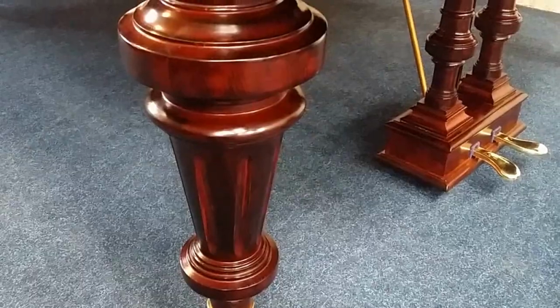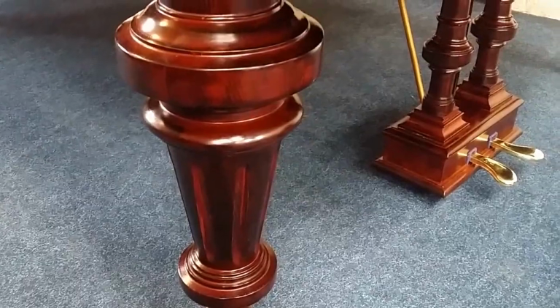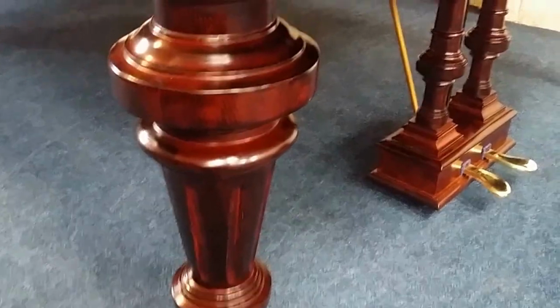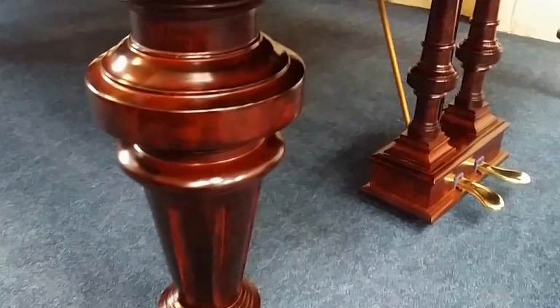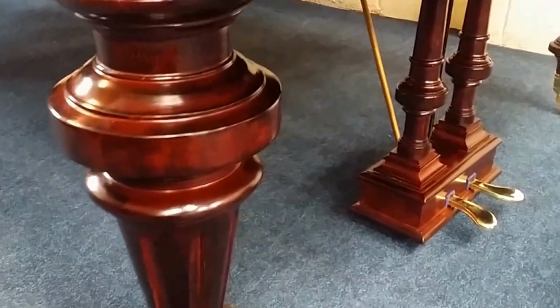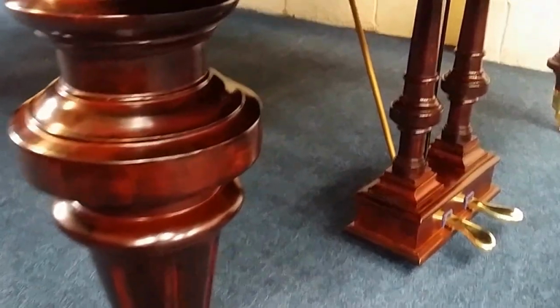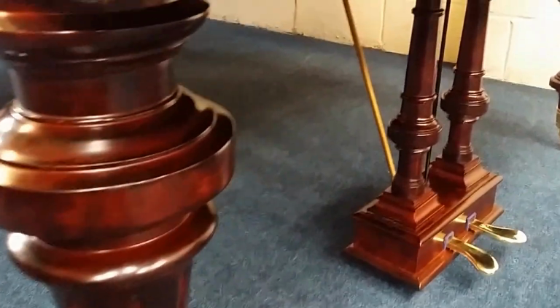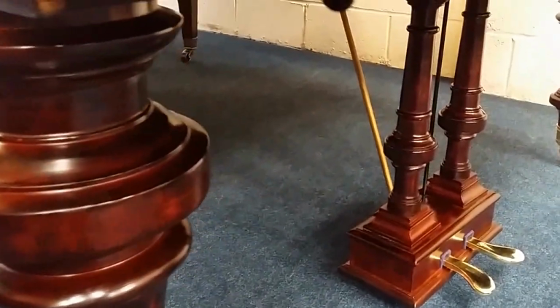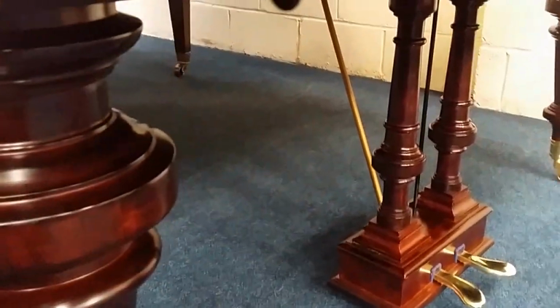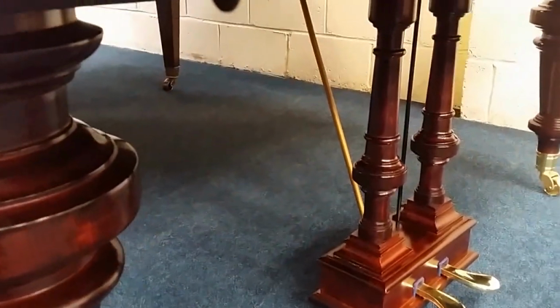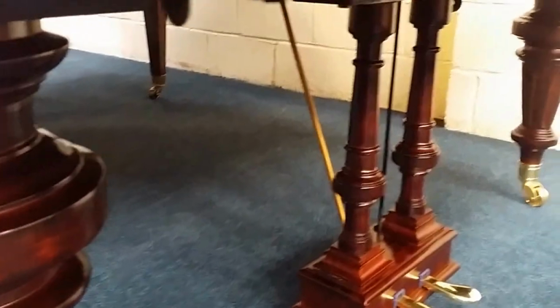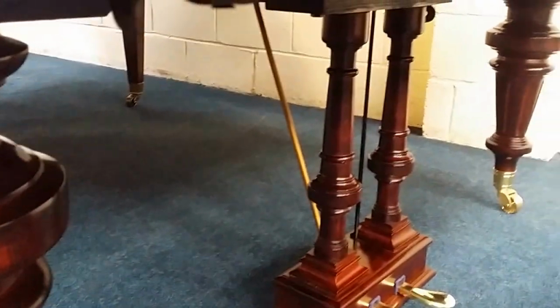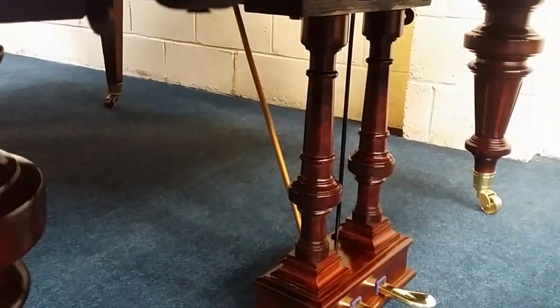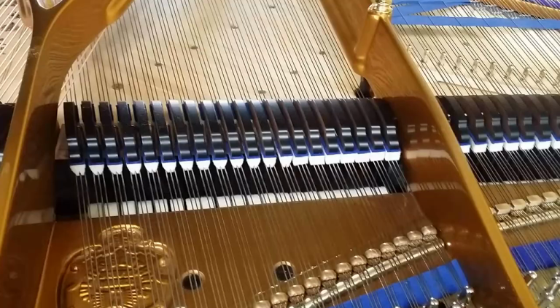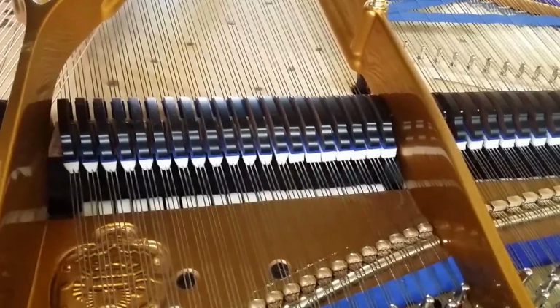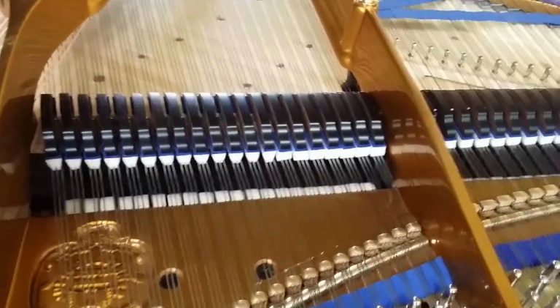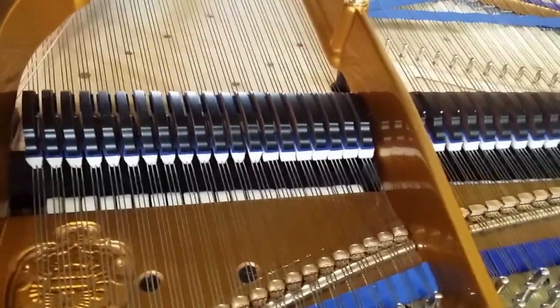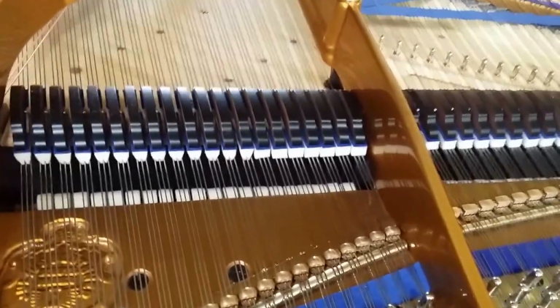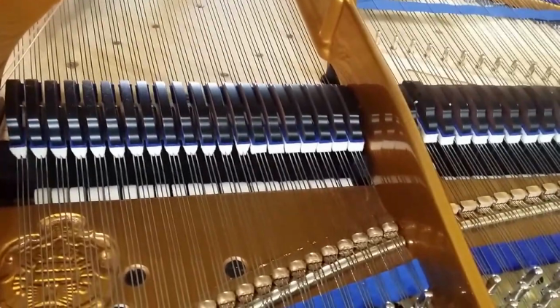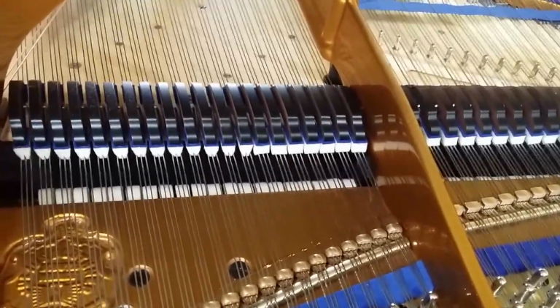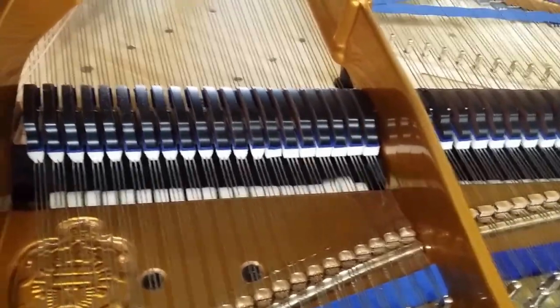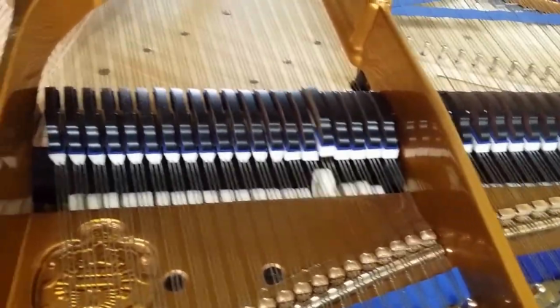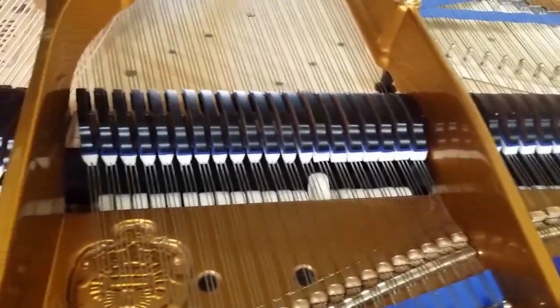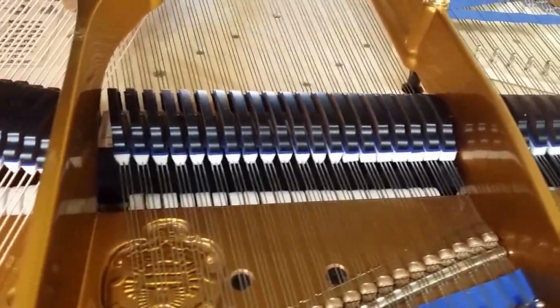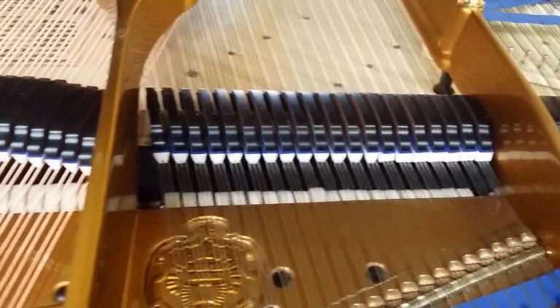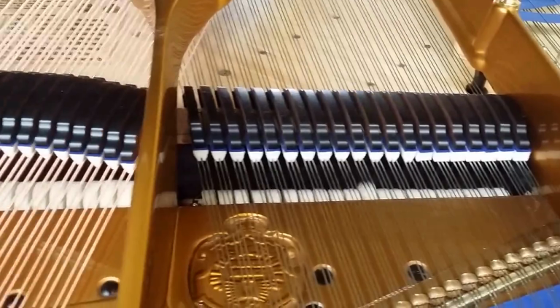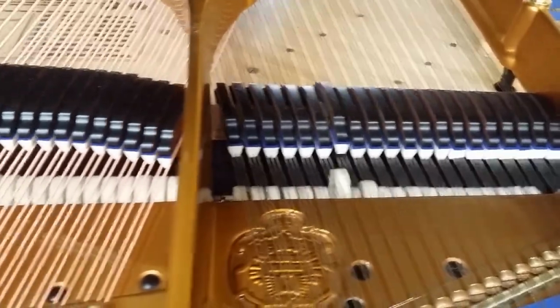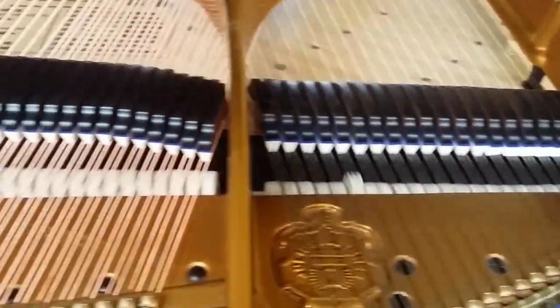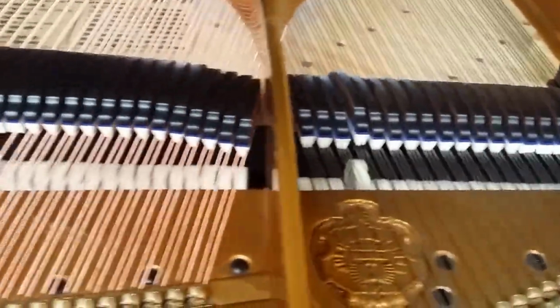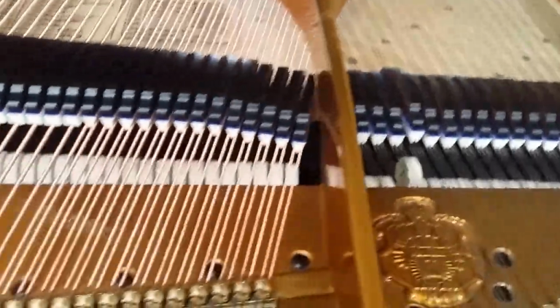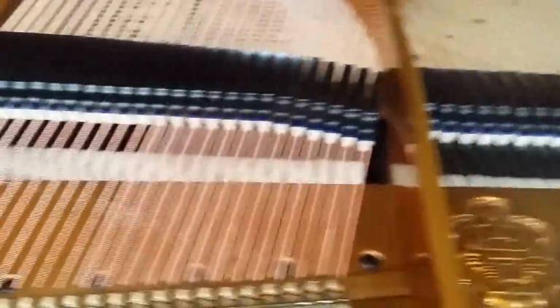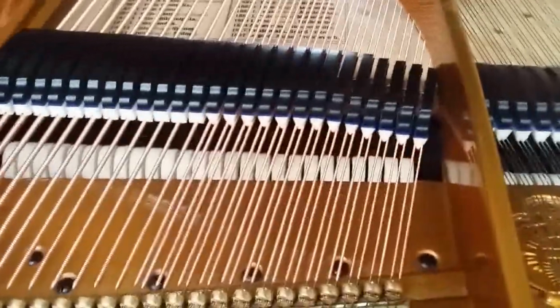See the legs here, French polished to match the piano as well. There's some fine regulation left to do, a little bit of damping adjustment, and also the touch.